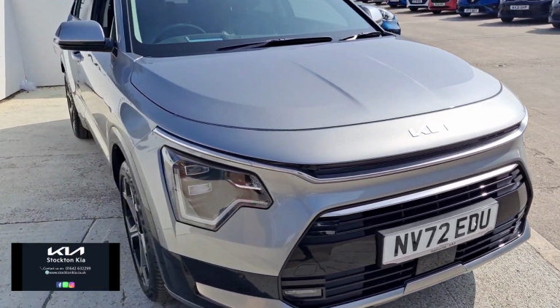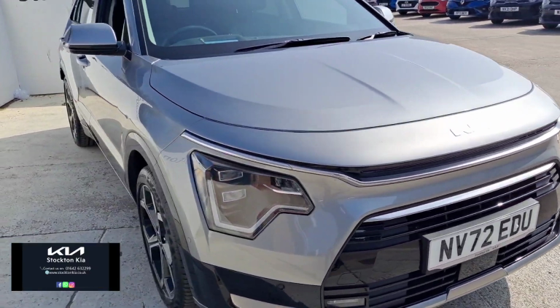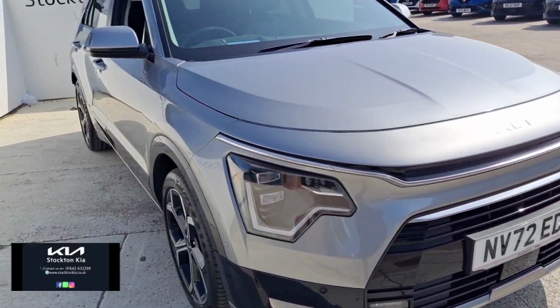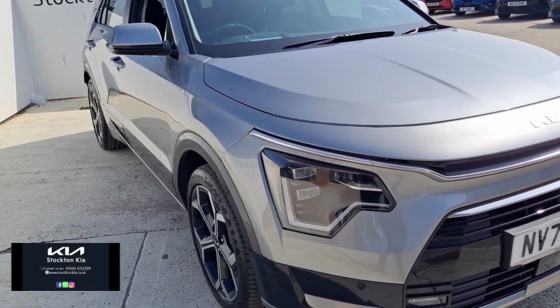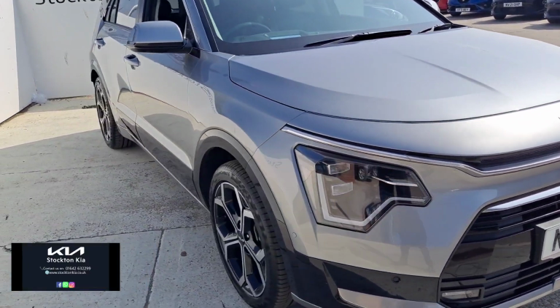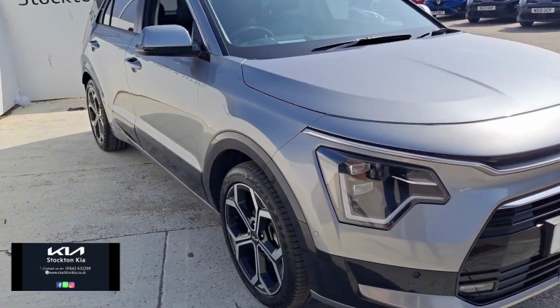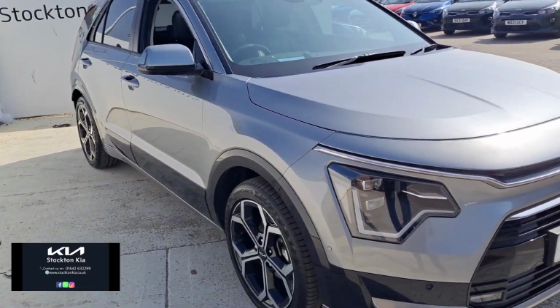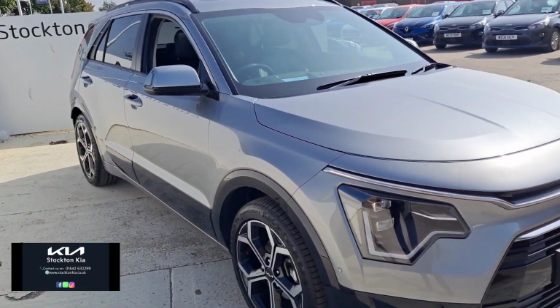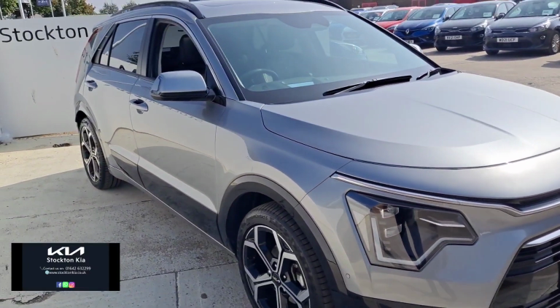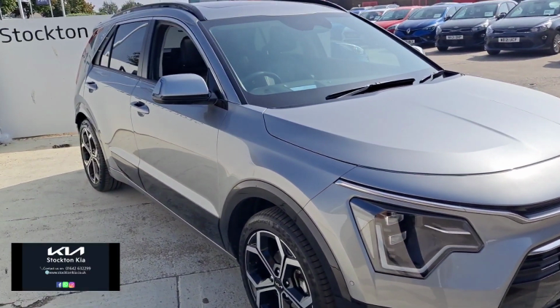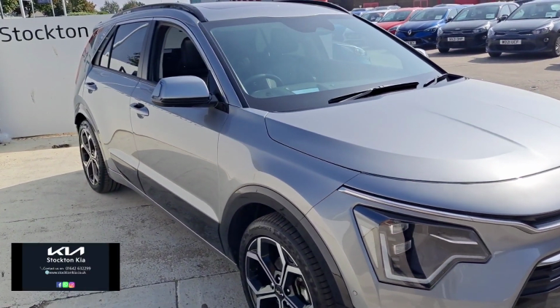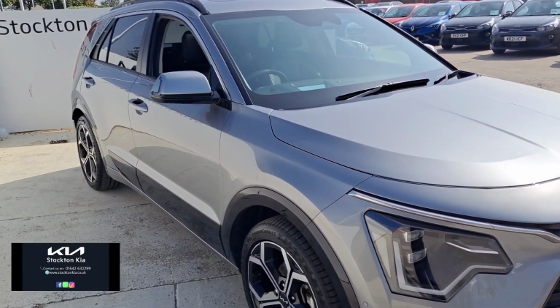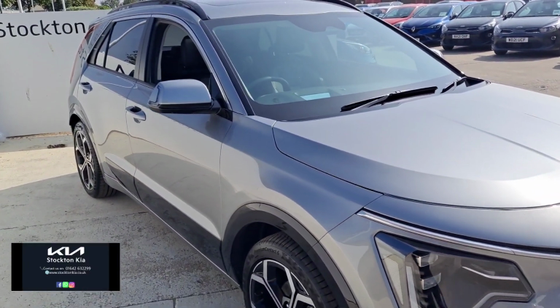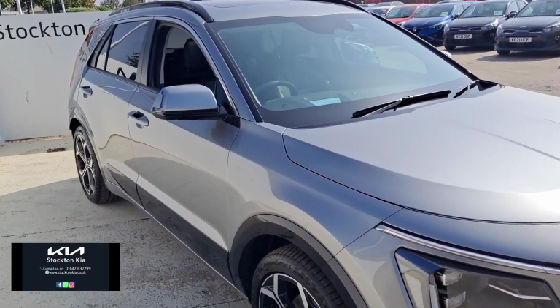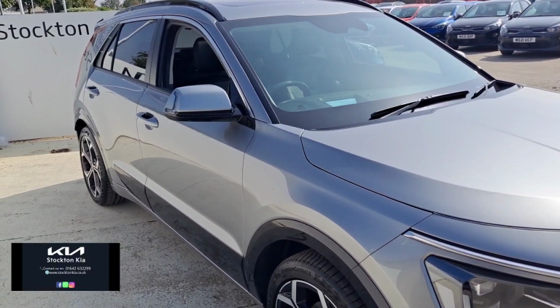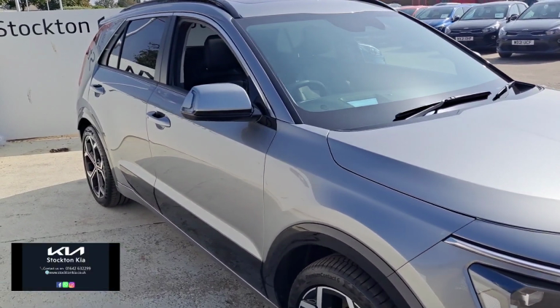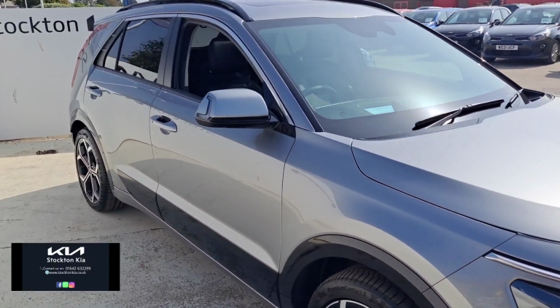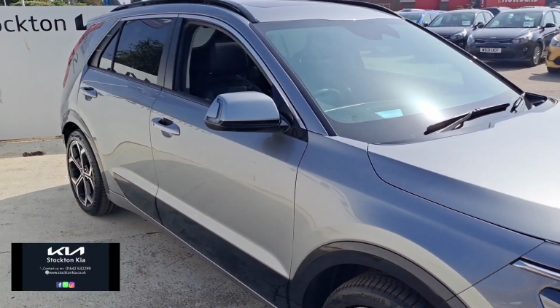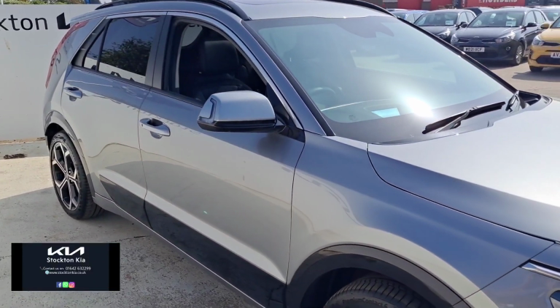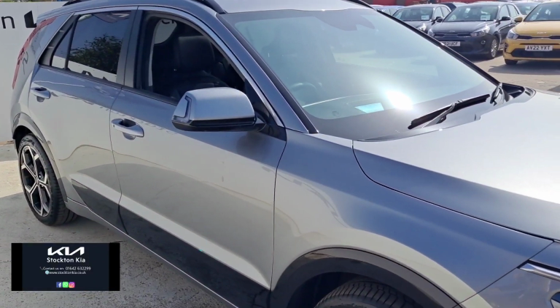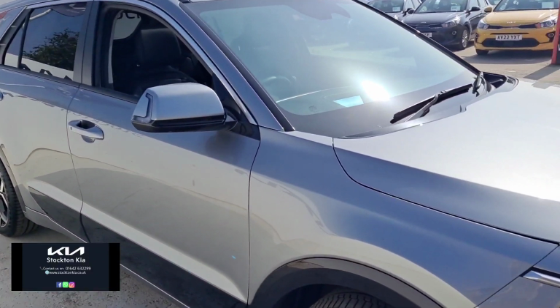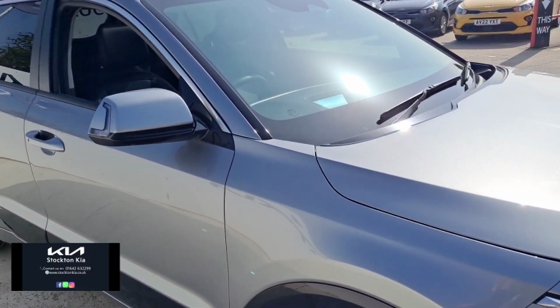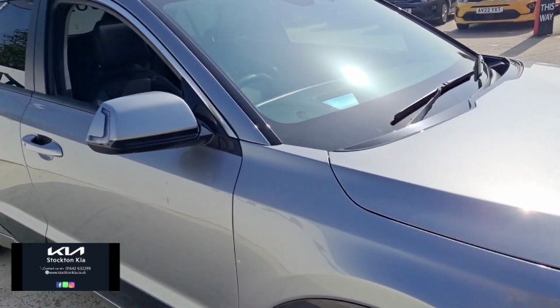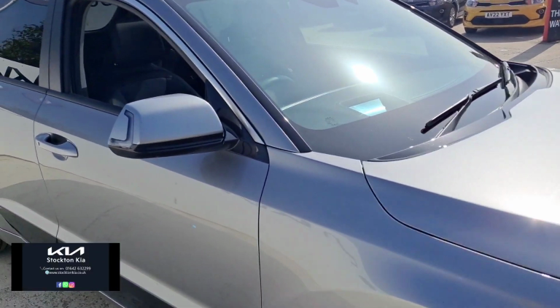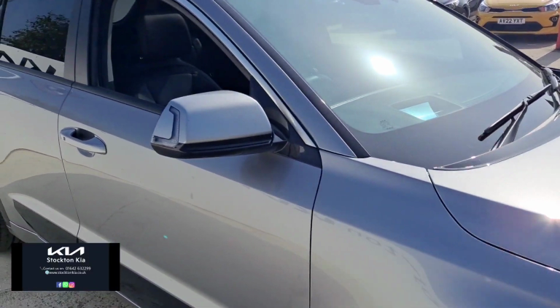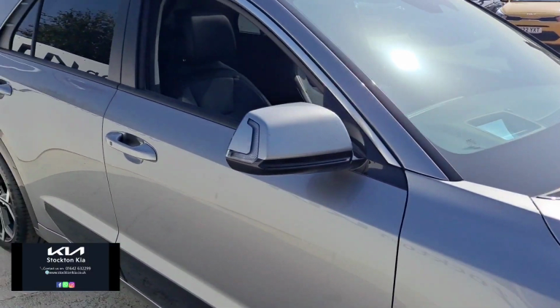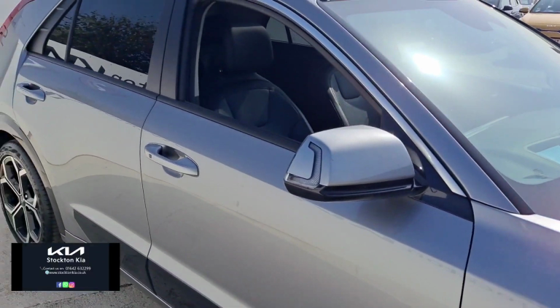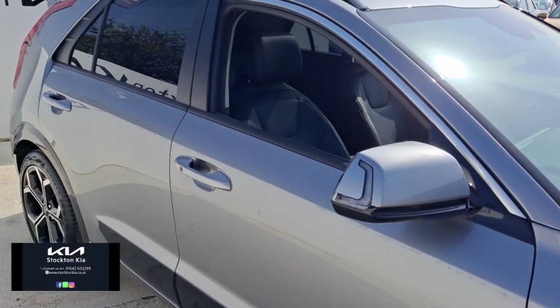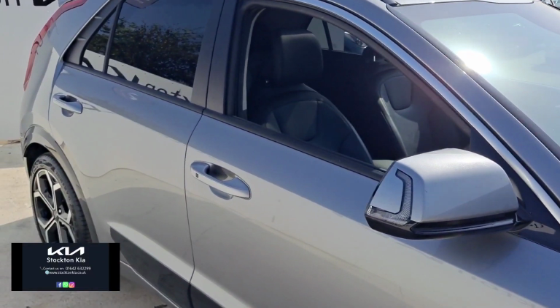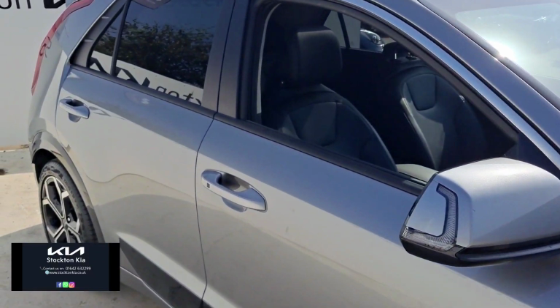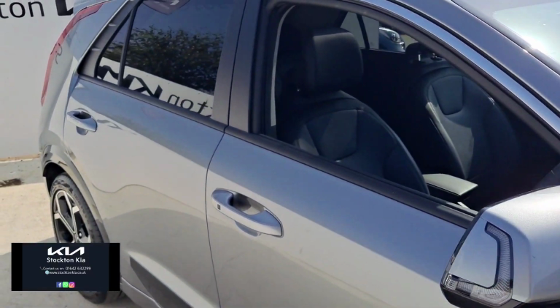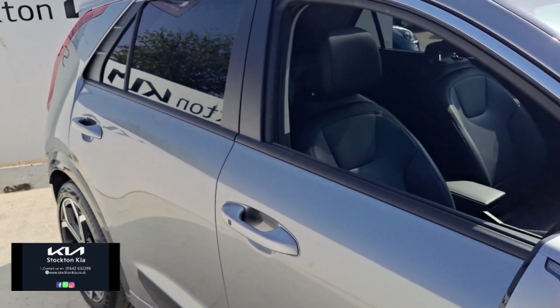It's a 1.6 petrol self-charging hybrid, finished in a beautiful metallic steel grey paint. As you can hear, the engine is kicking out on itself — that's just part of the self-charging hybrid technology.